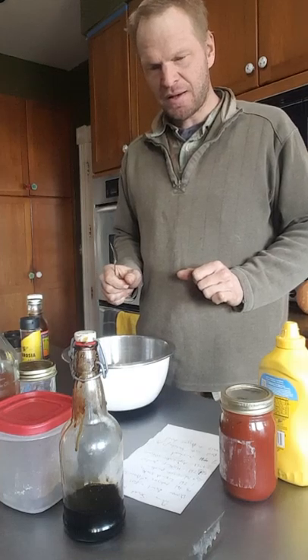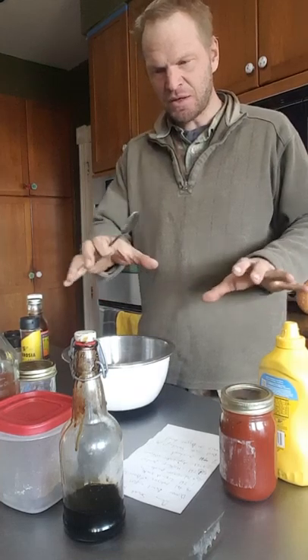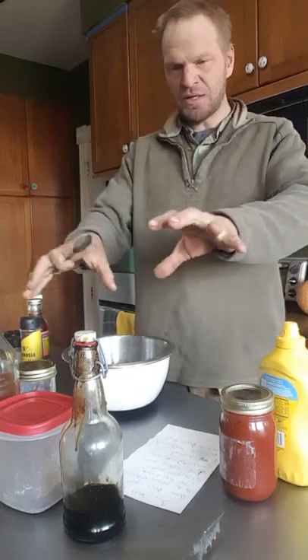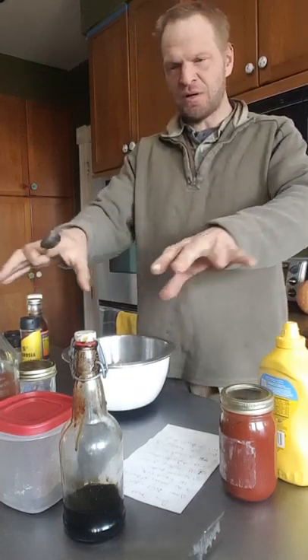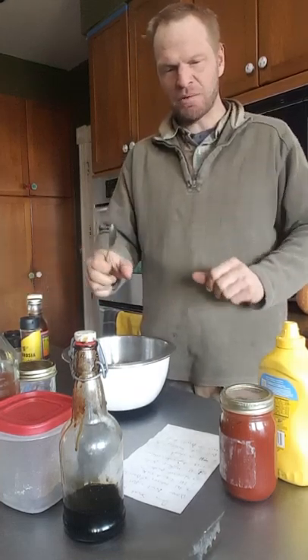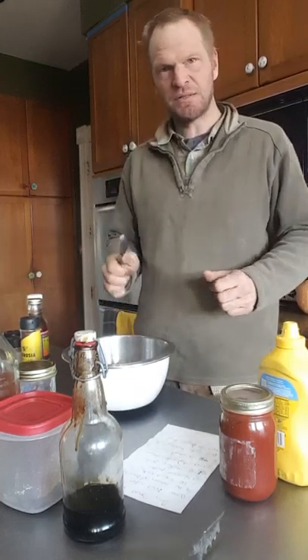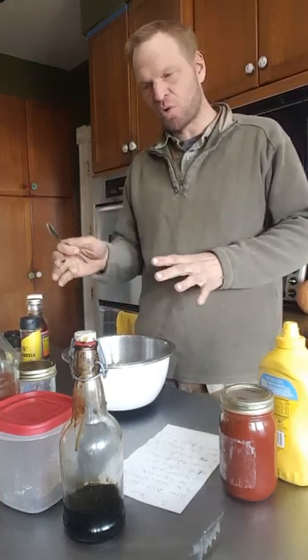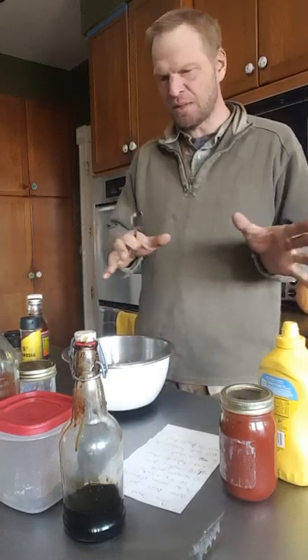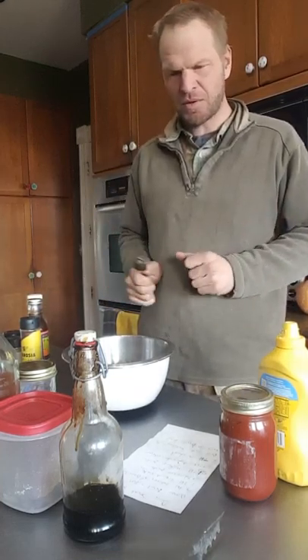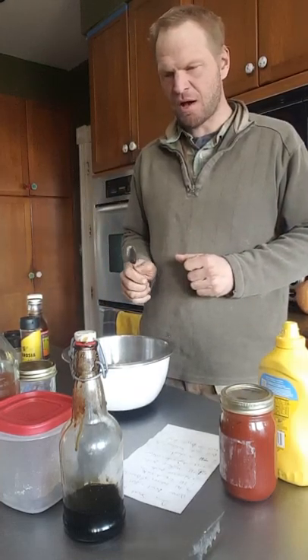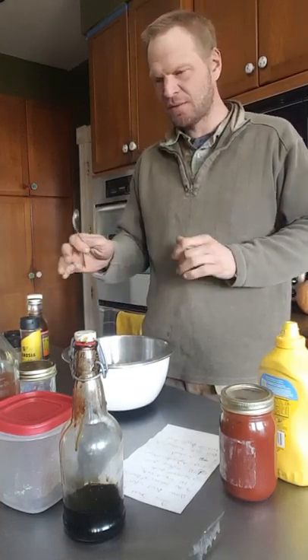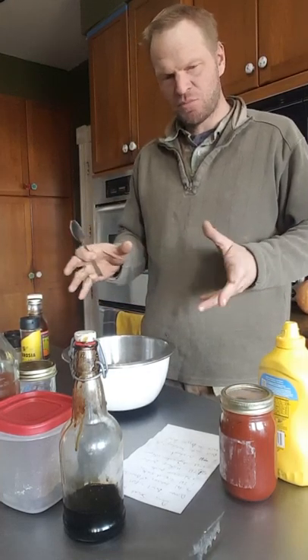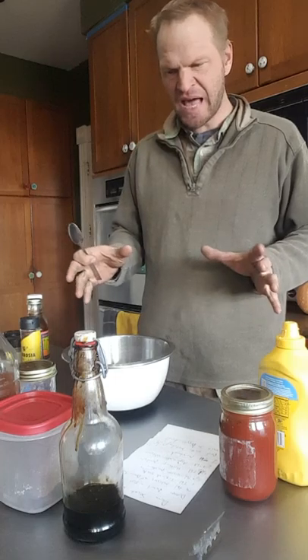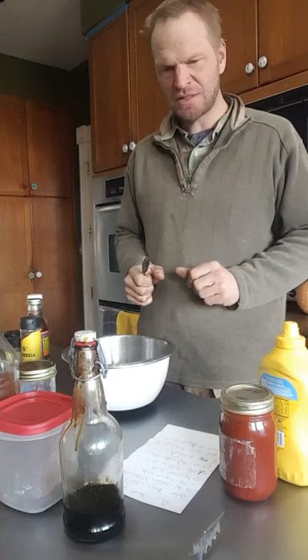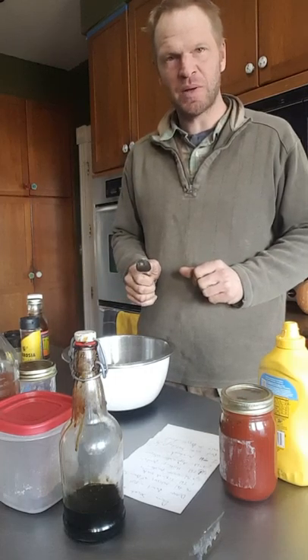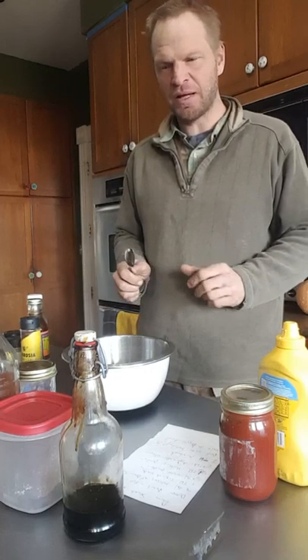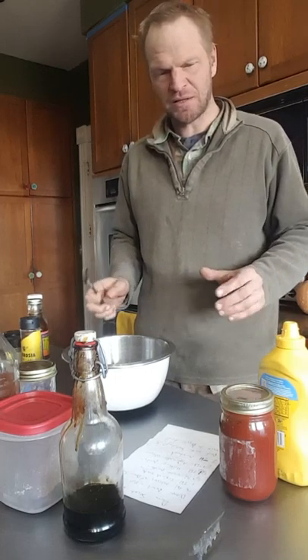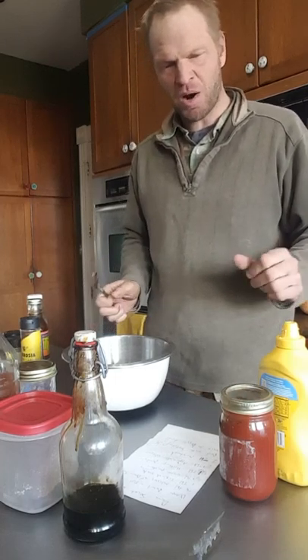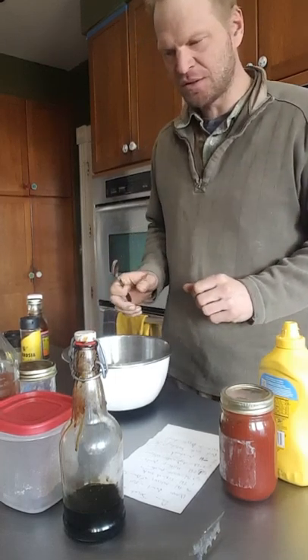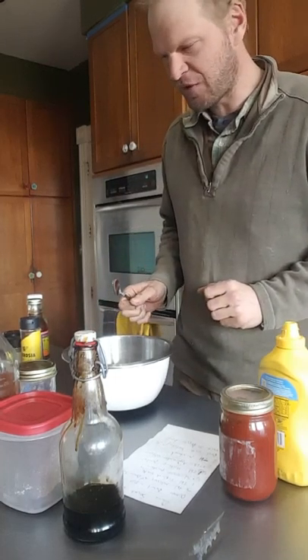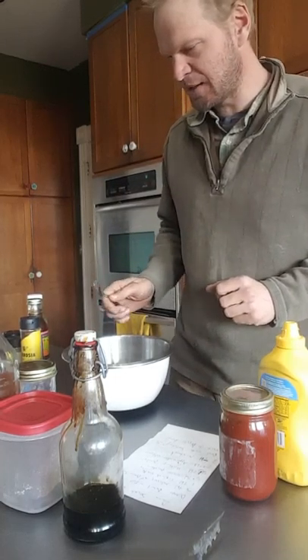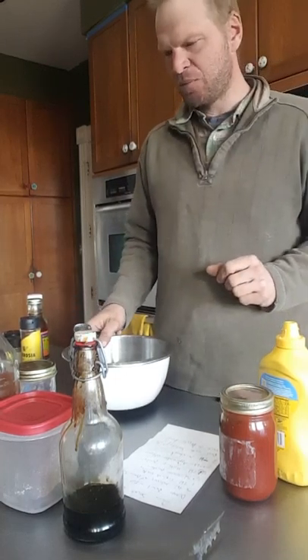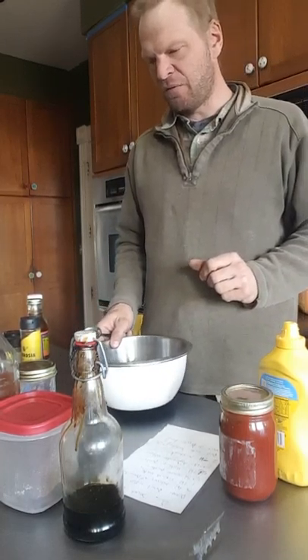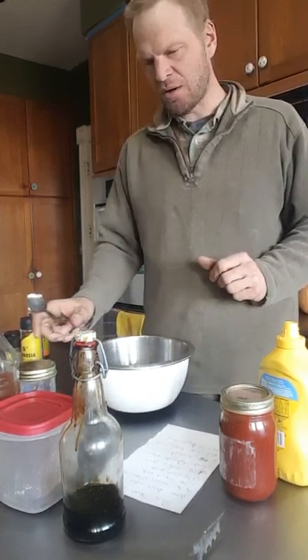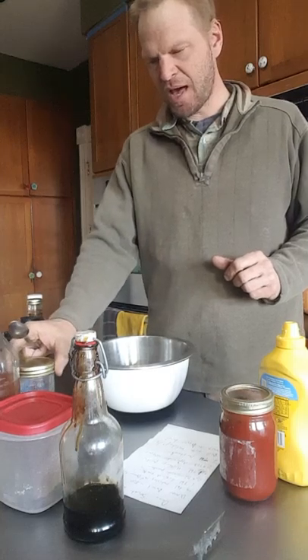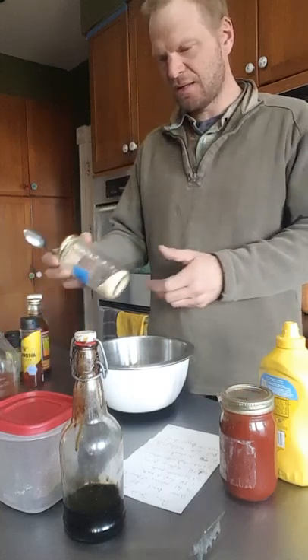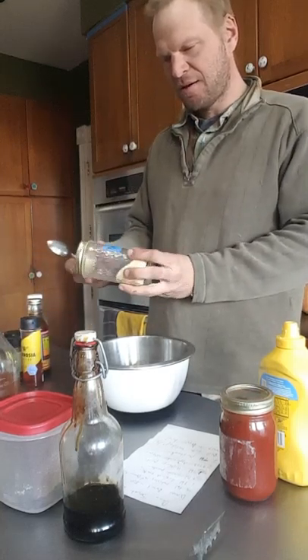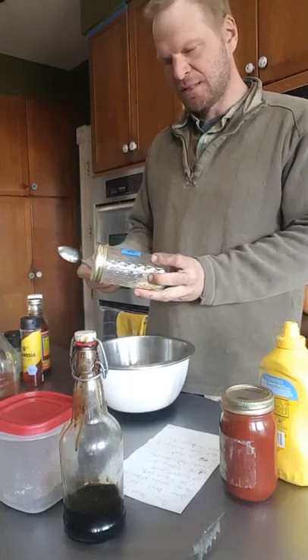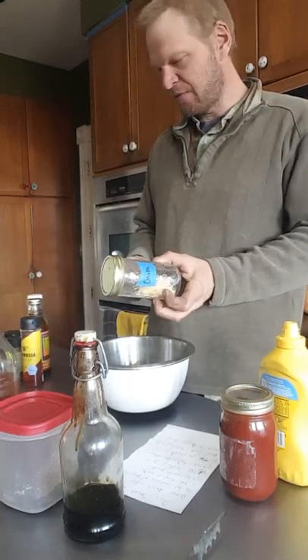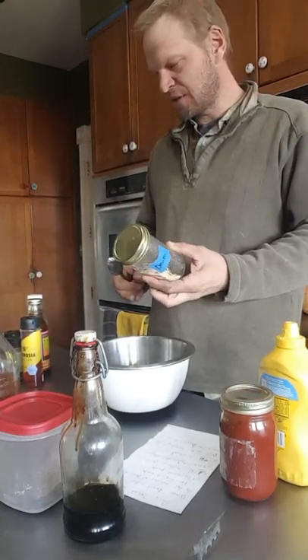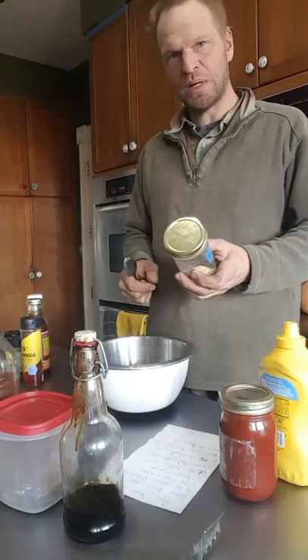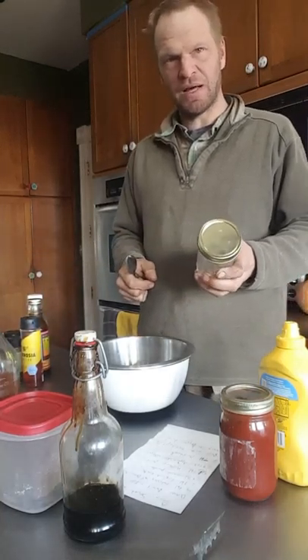And then in different amounts you get more sweet barbecue sauce, more tangy — just depends how you like it. That's the fun part, you just fiddle with it. And then from there you can add all kinds of stuff to just kind of tweak the flavor.